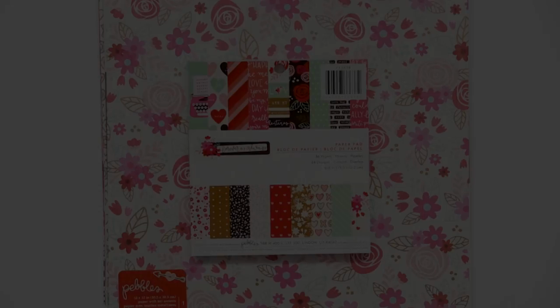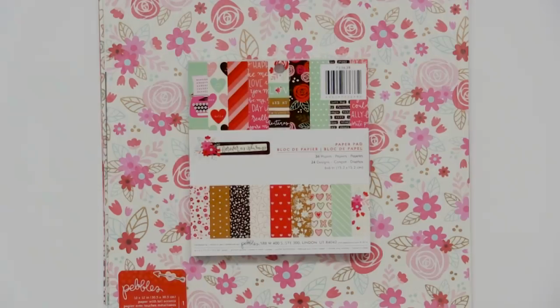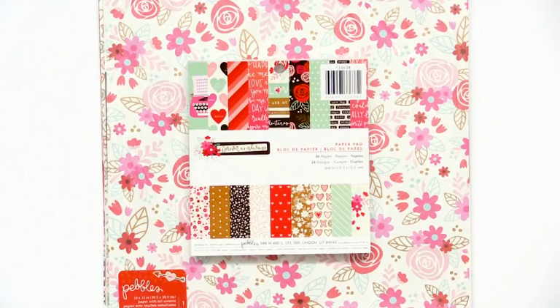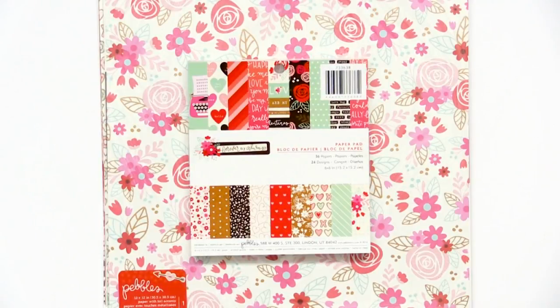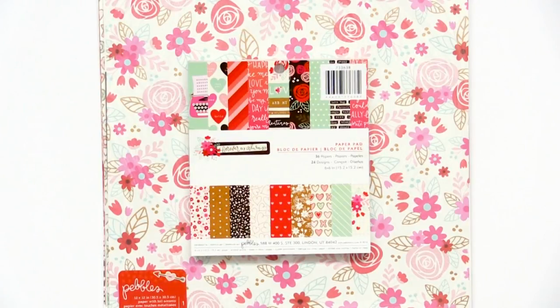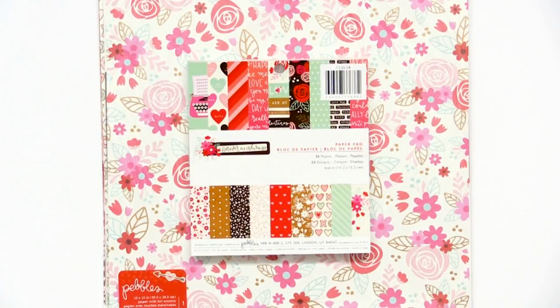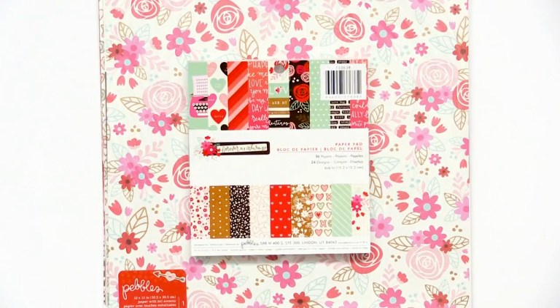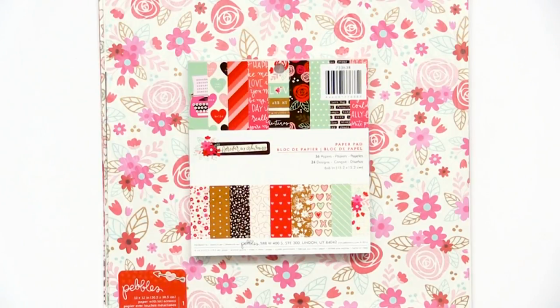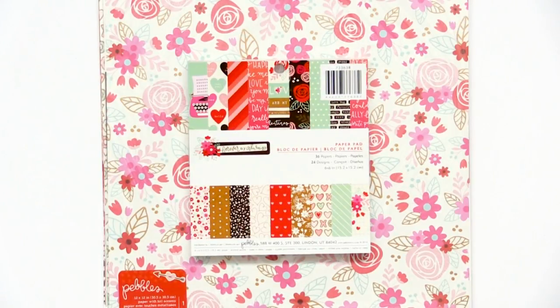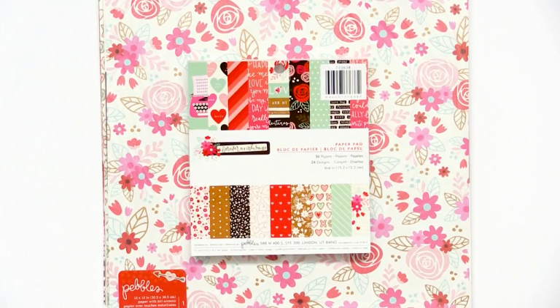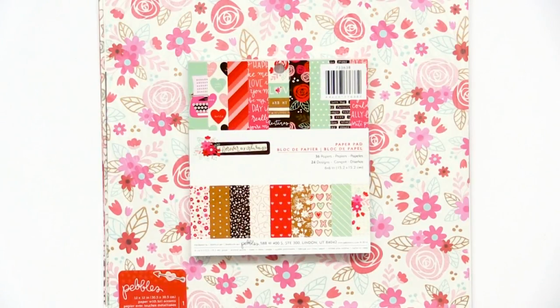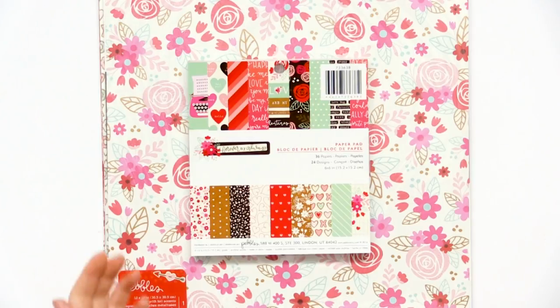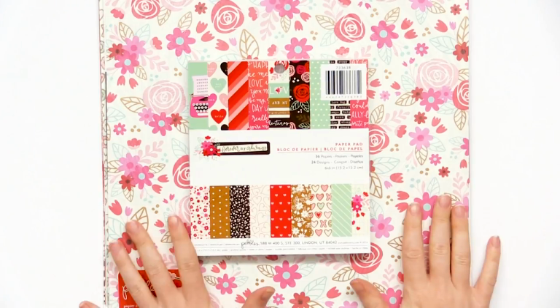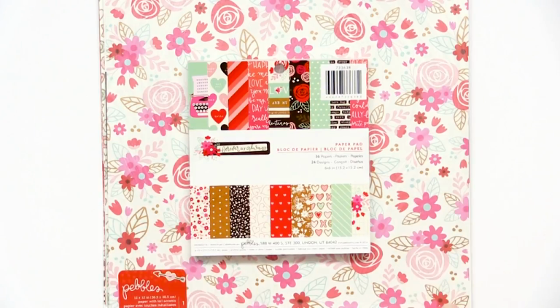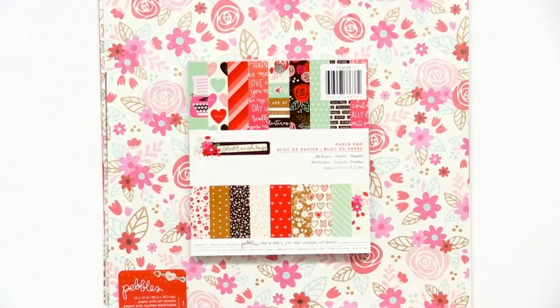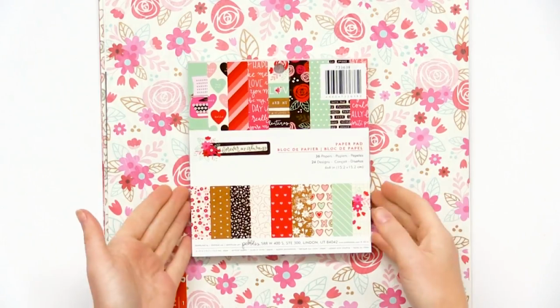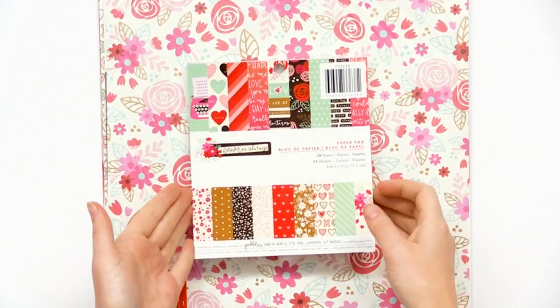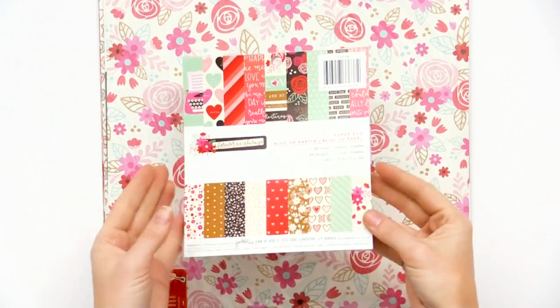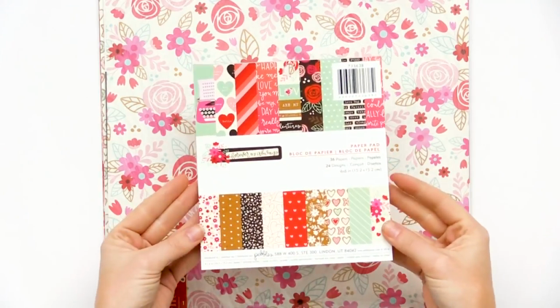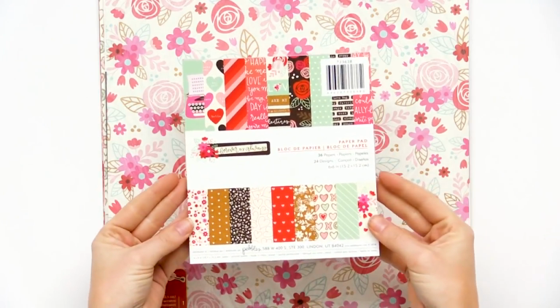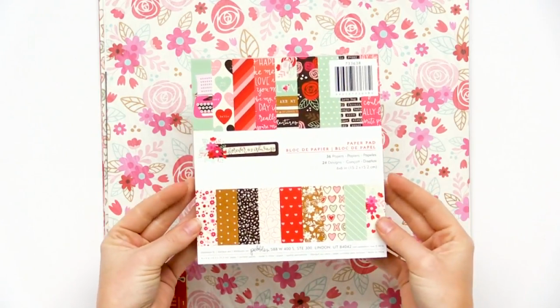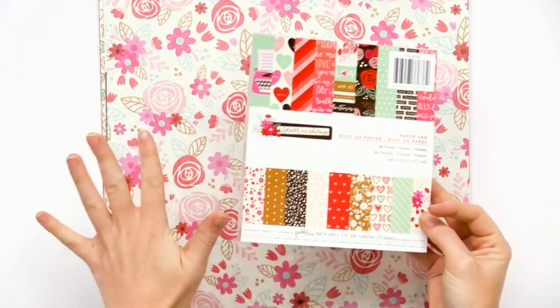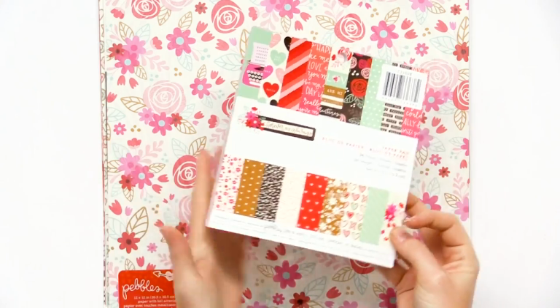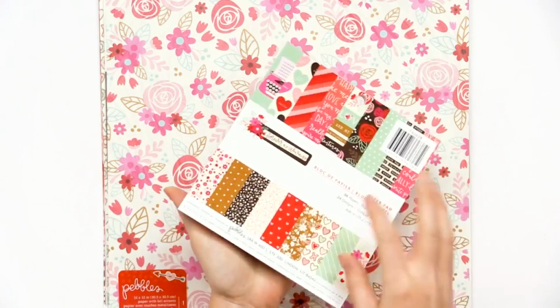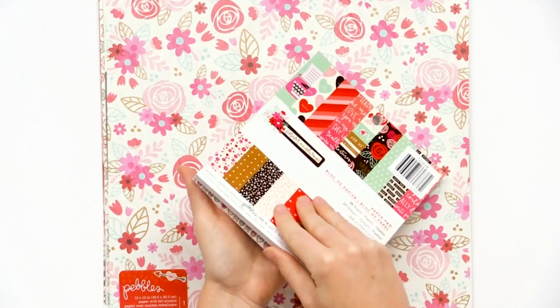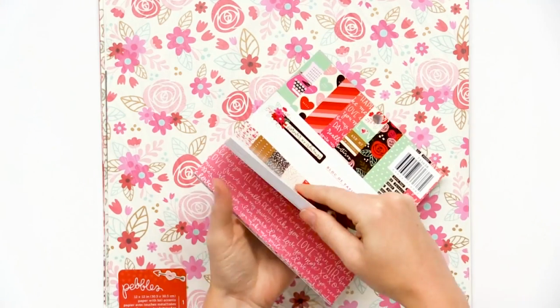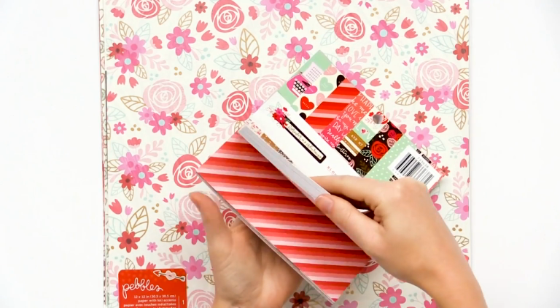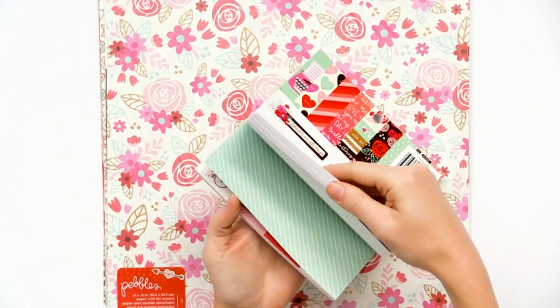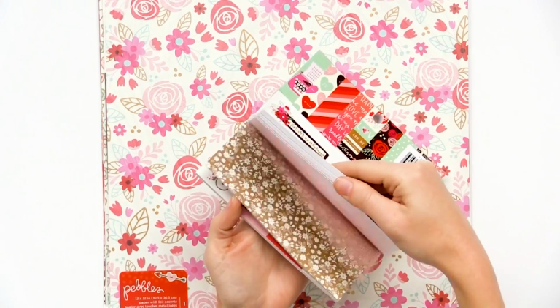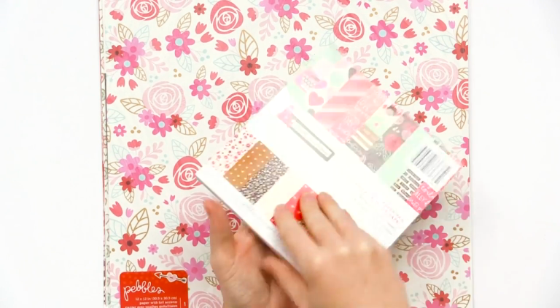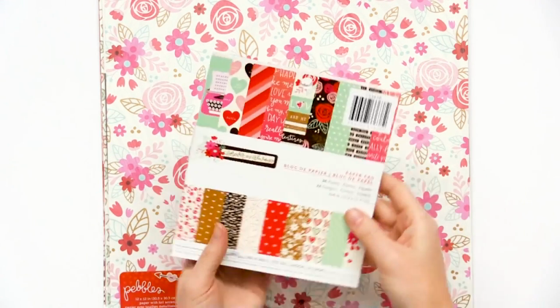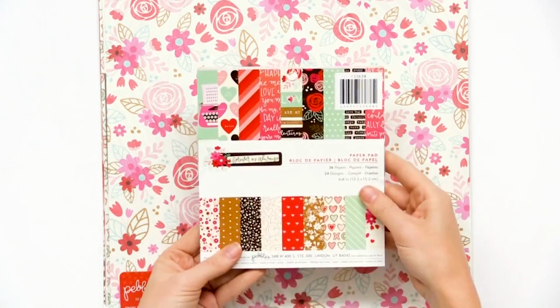We are looking at a beautiful new Valentine's Day collection from Pebbles called Forever My Always. We'll start with looking at the paper — just a note, there's the 6x6 paper pad and the larger papers we're looking at here can be found in the 6x6.